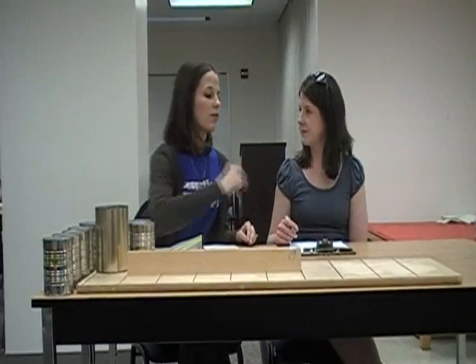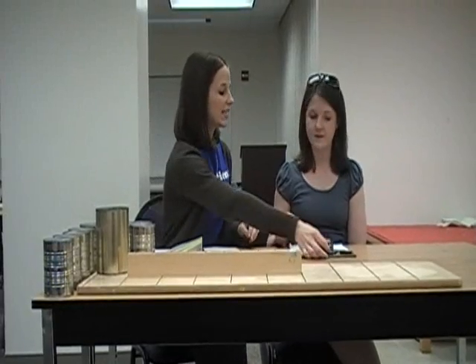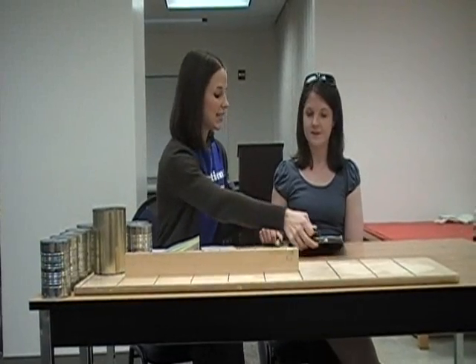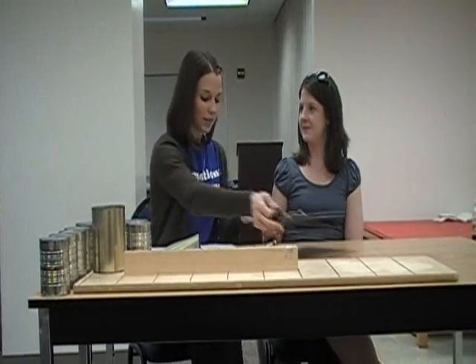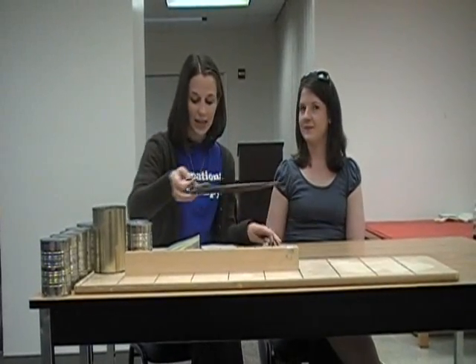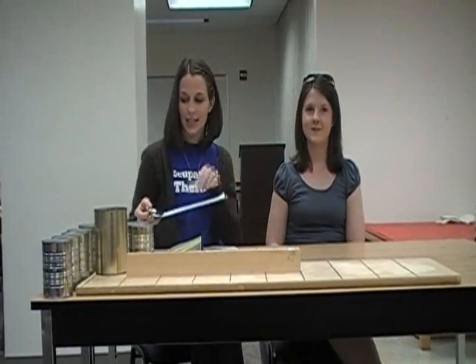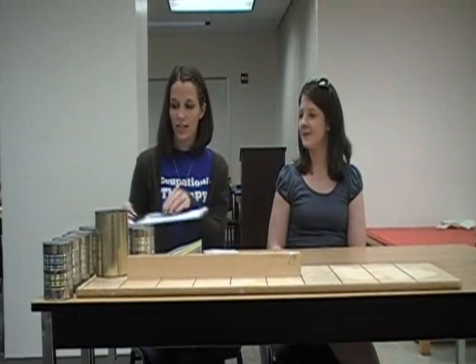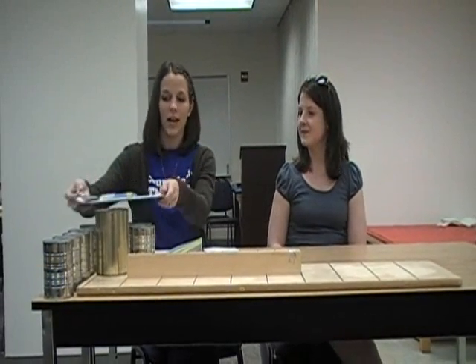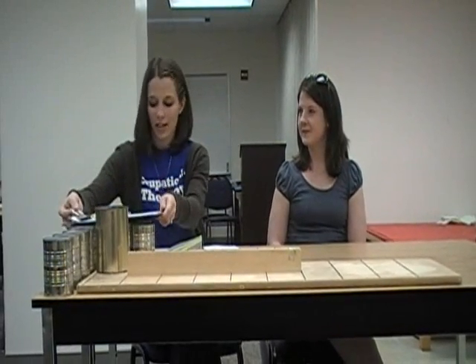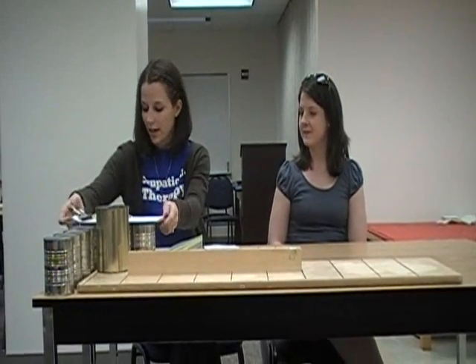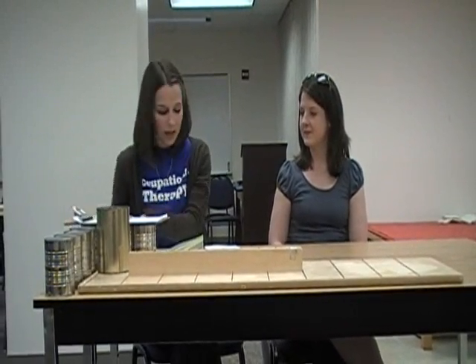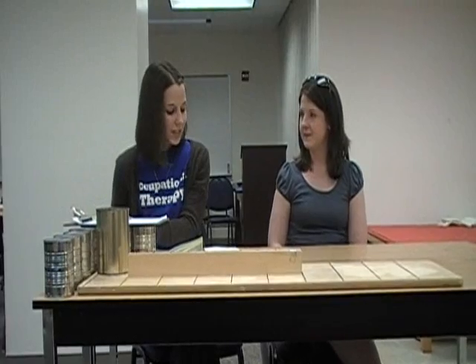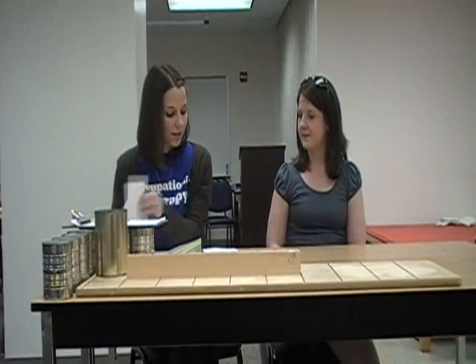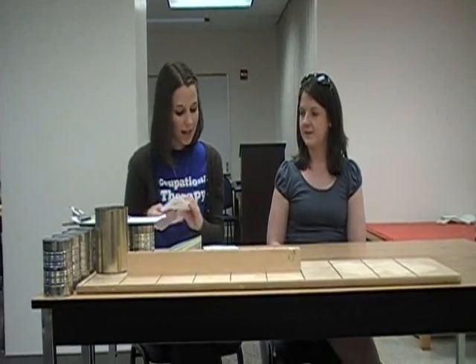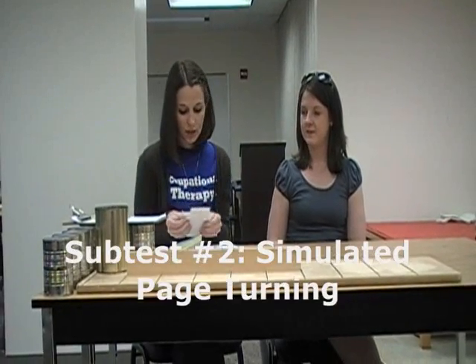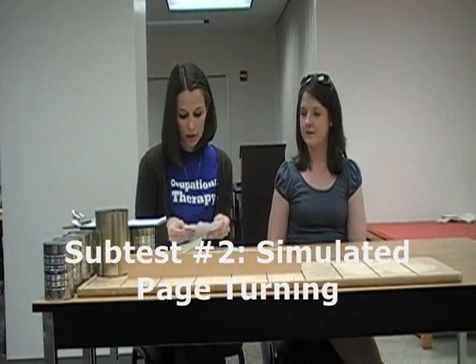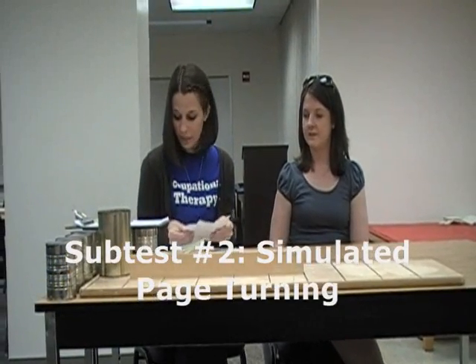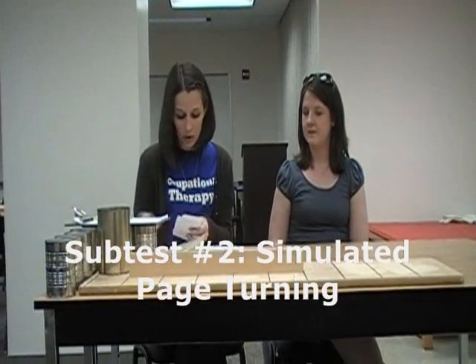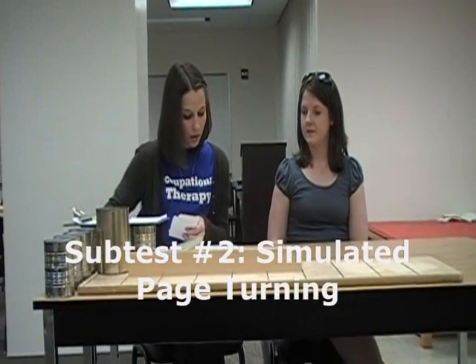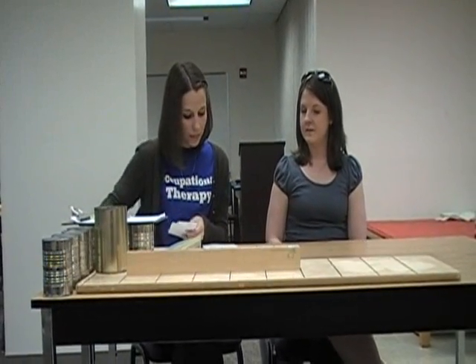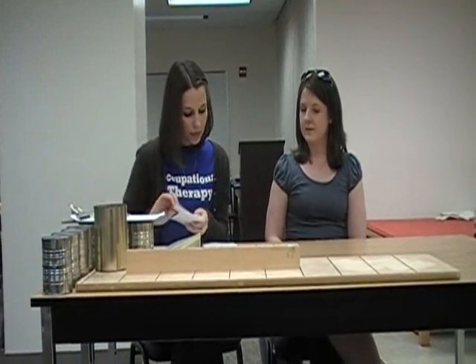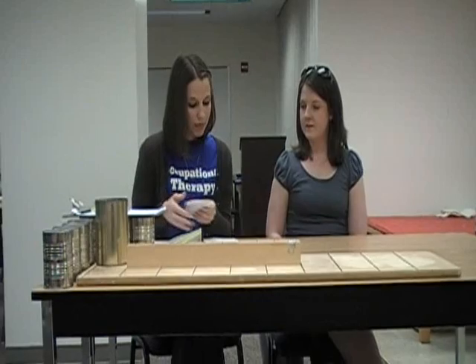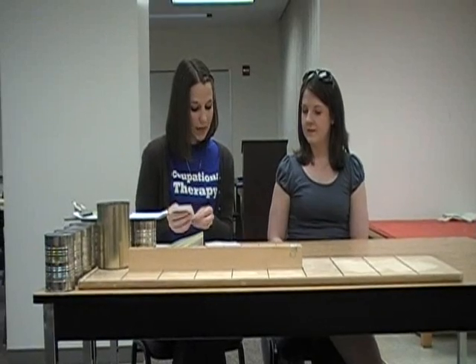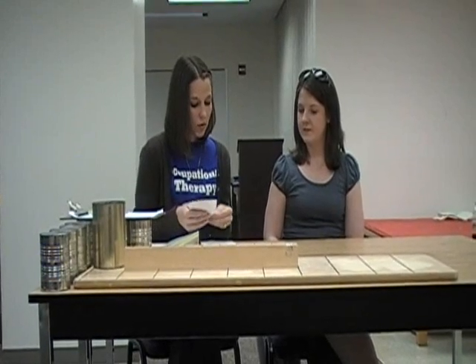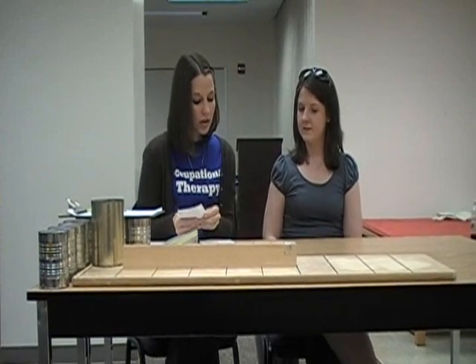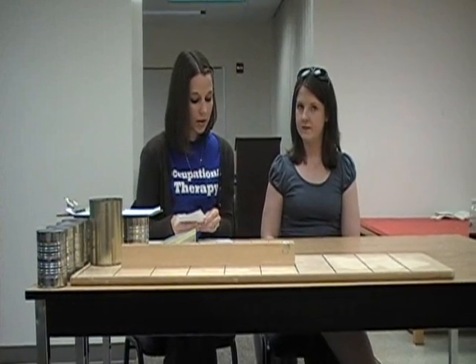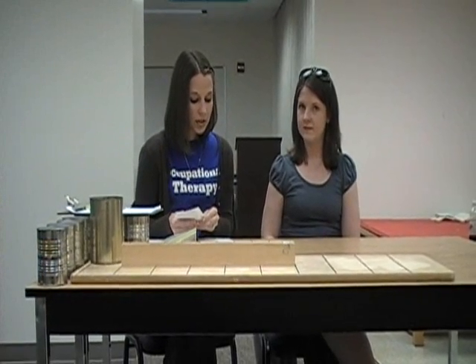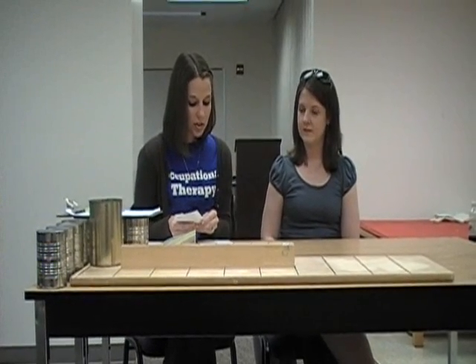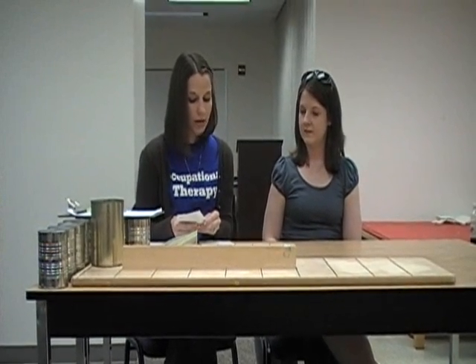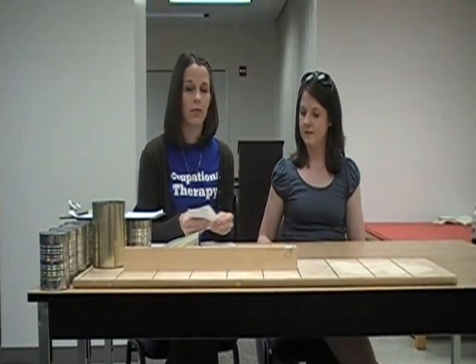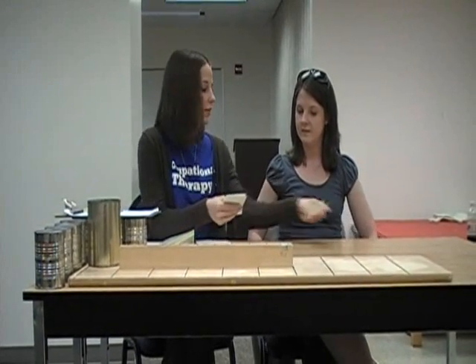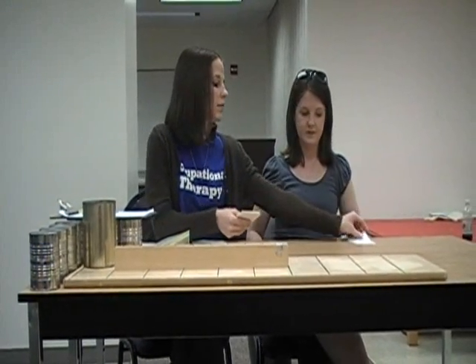For the next task, it is called simulated page turning. You take five index cards and place them in a horizontal row two inches apart on the table in front of the subject.